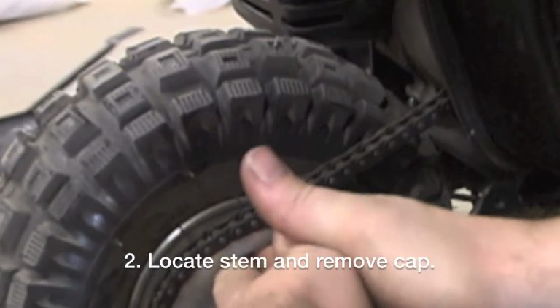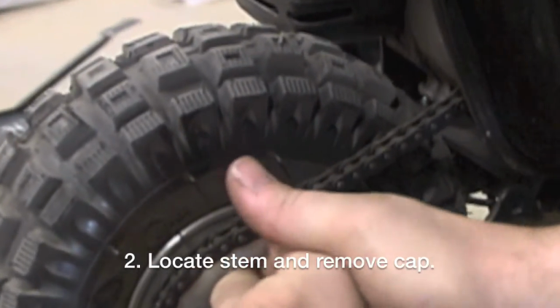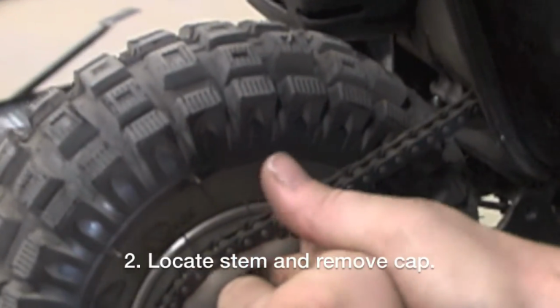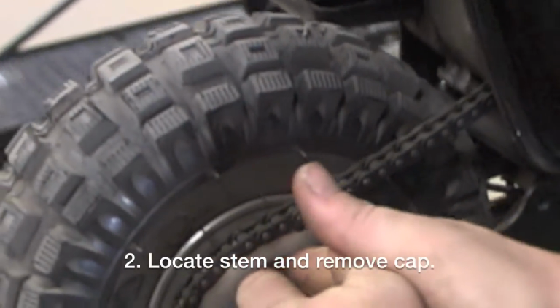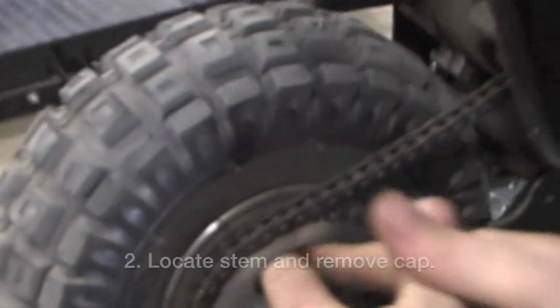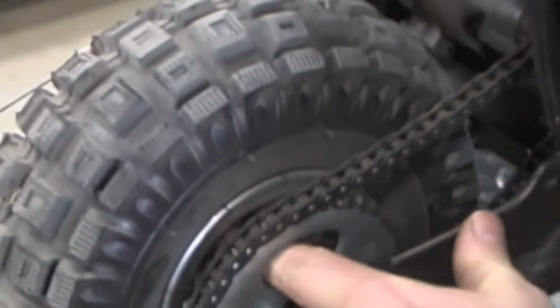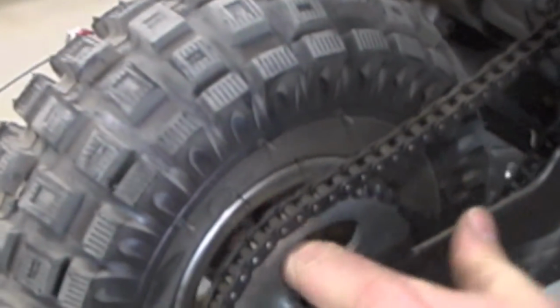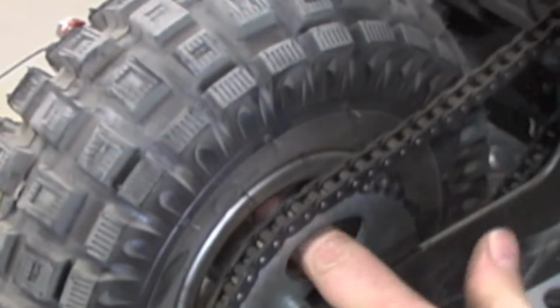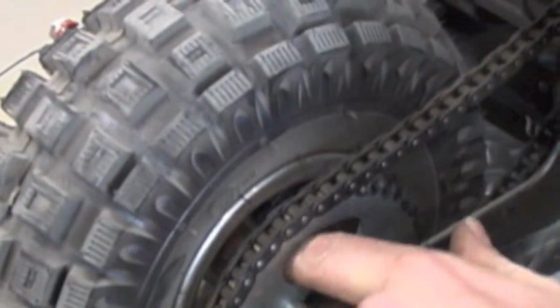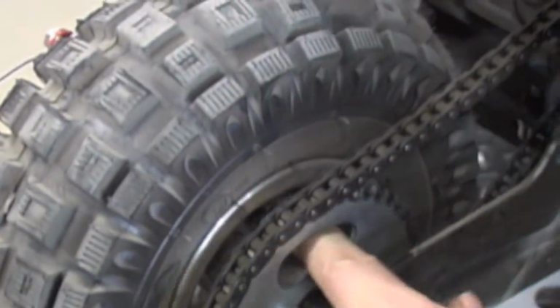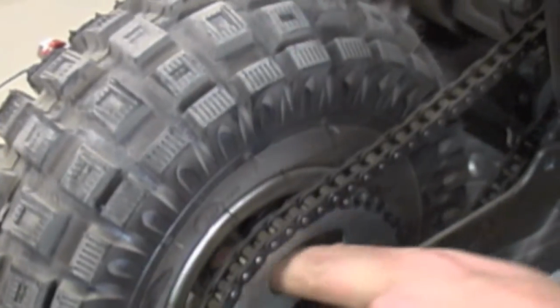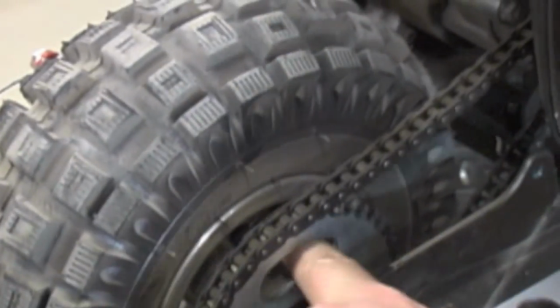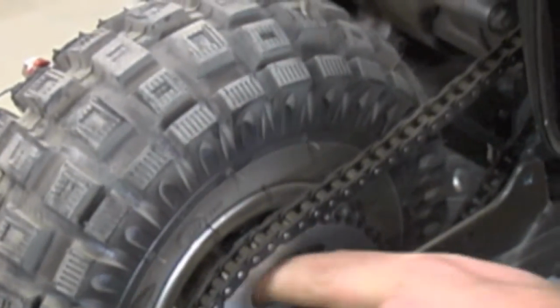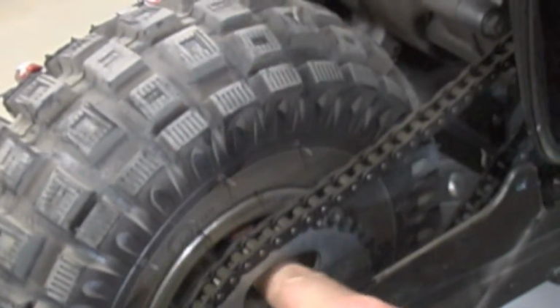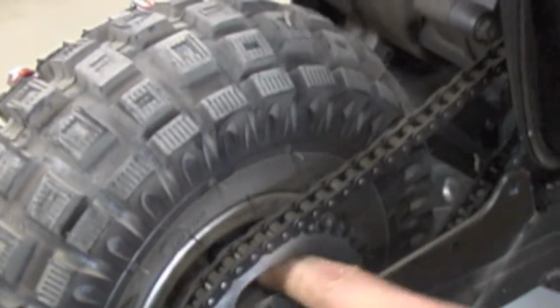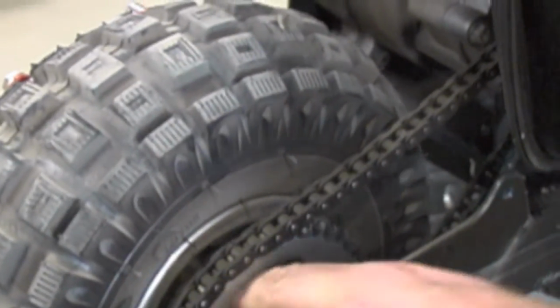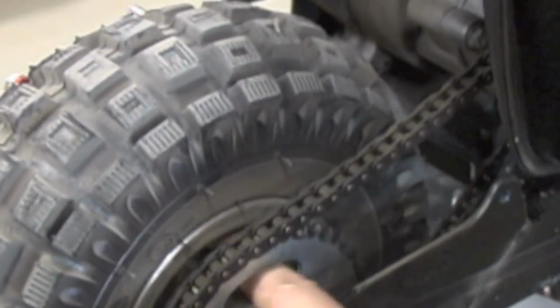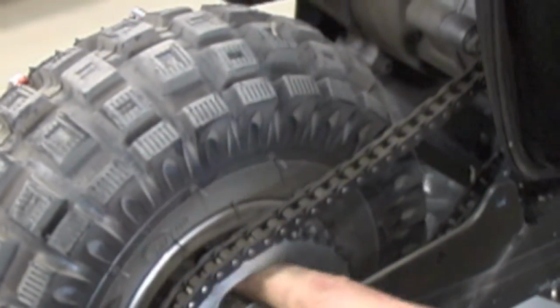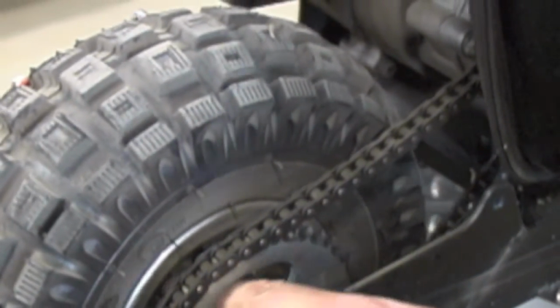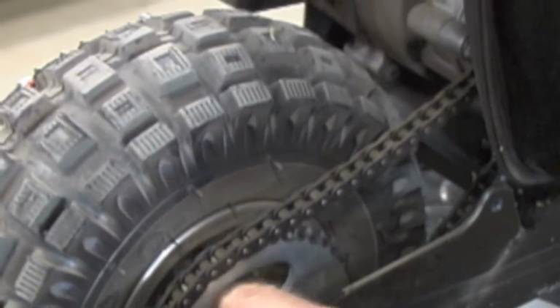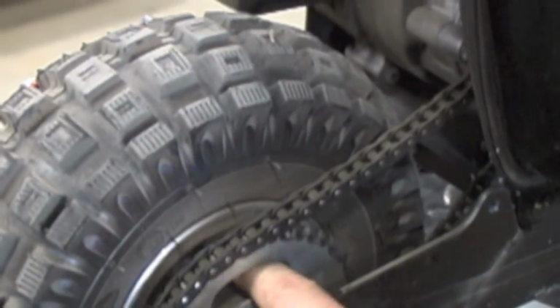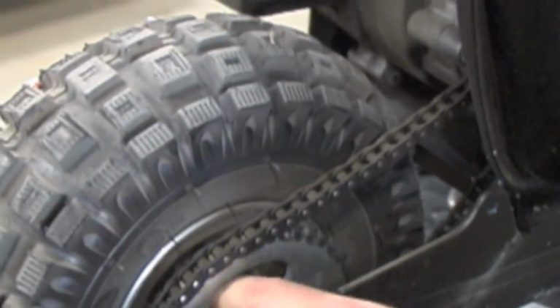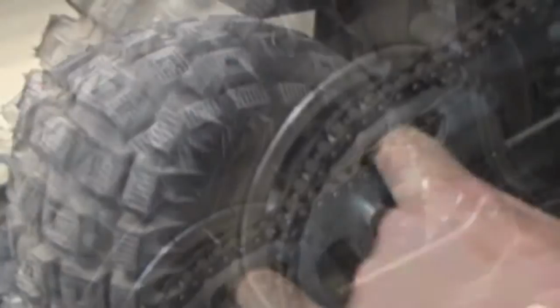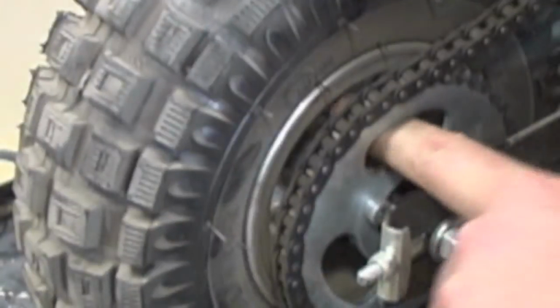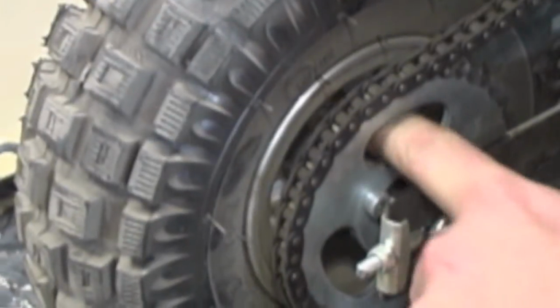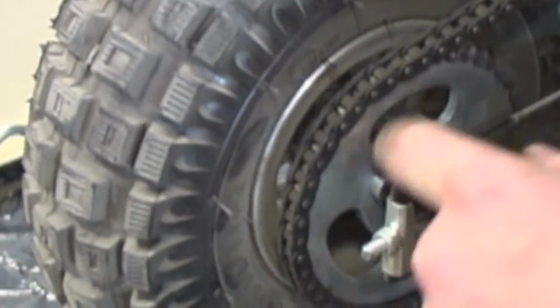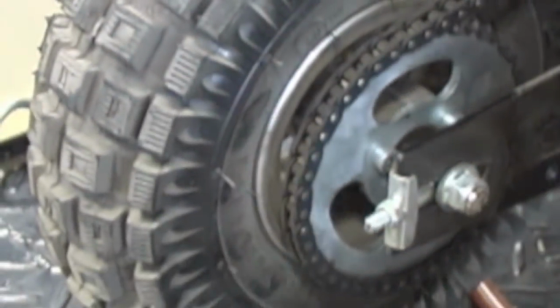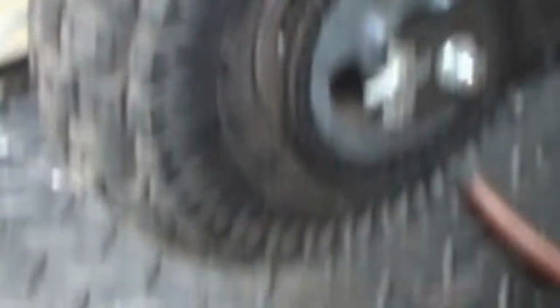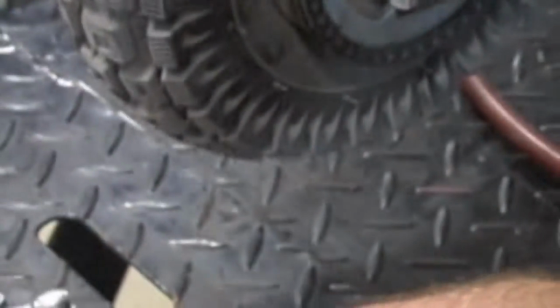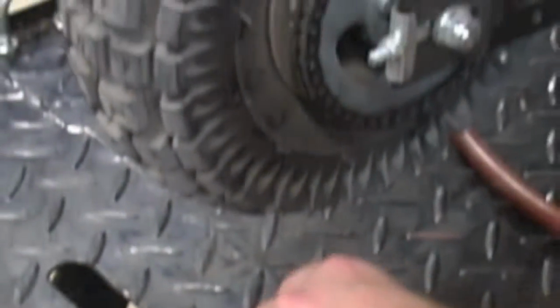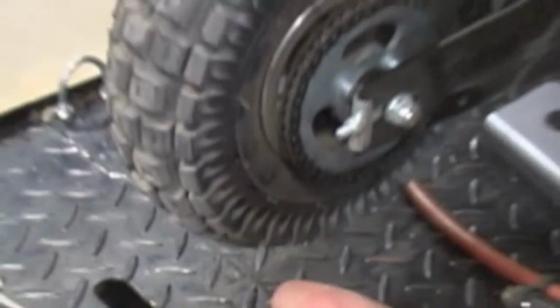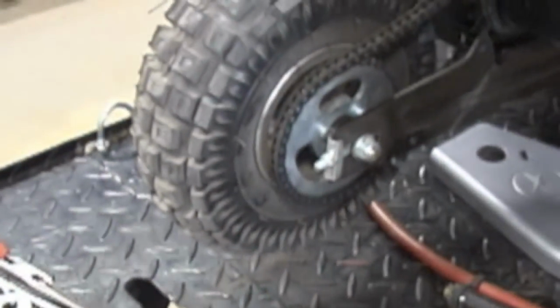Stick your fingers in there and take off the cap. Keep track of that — you'll need it for later.